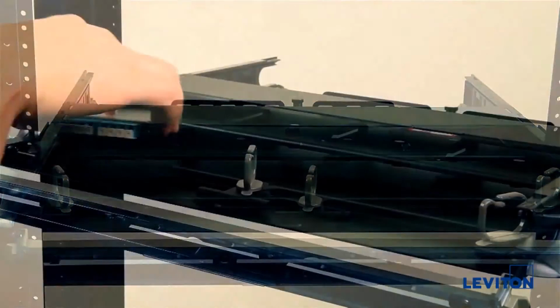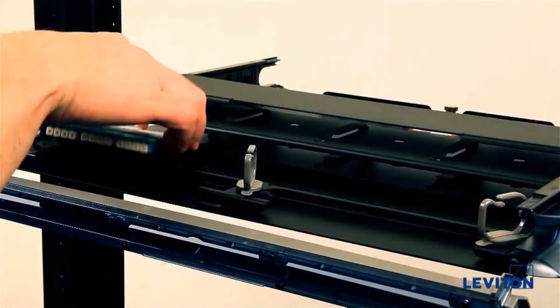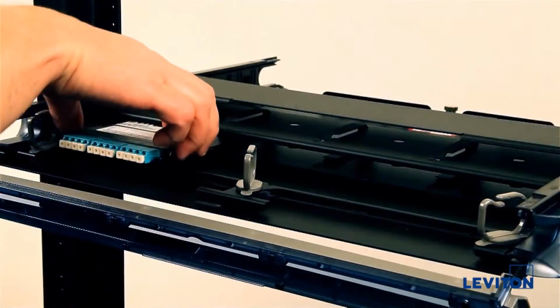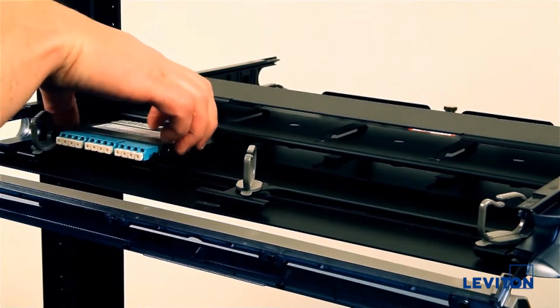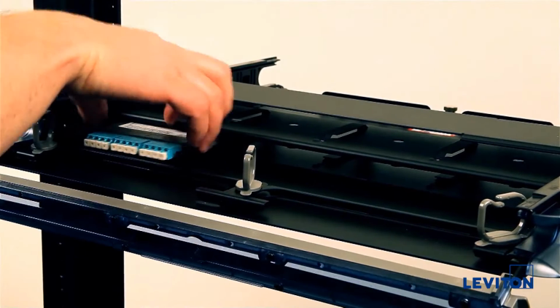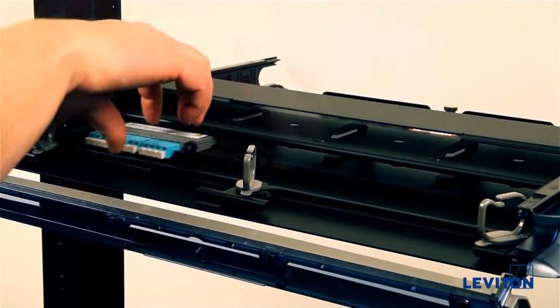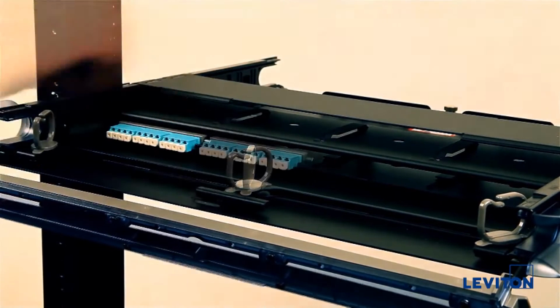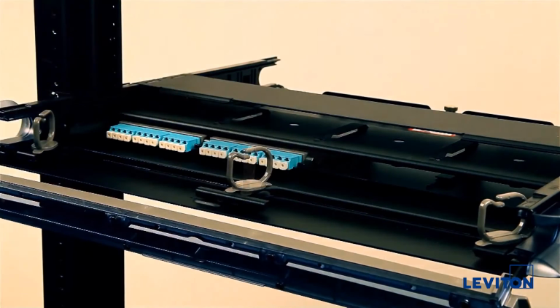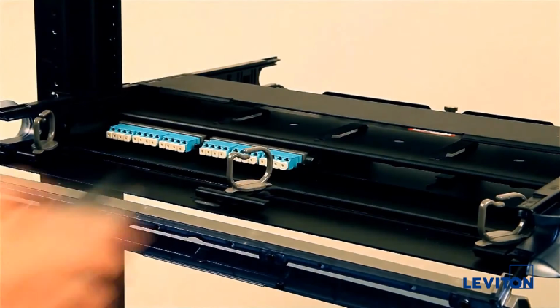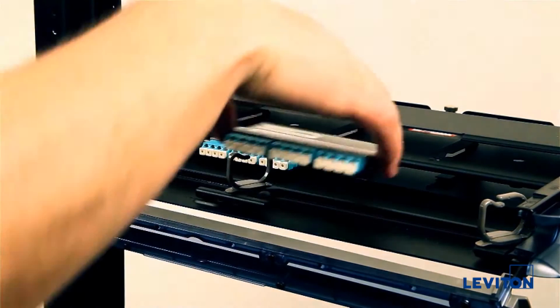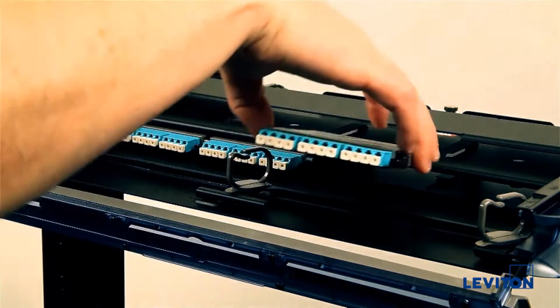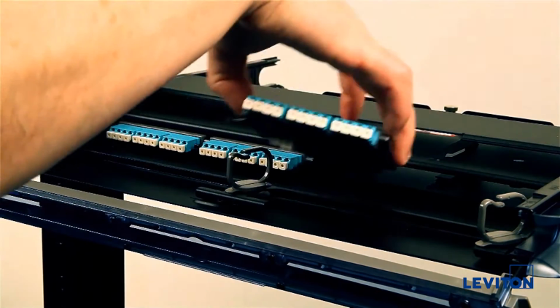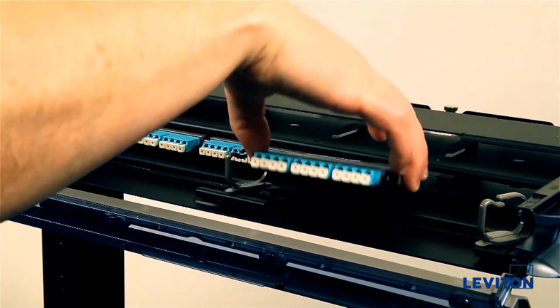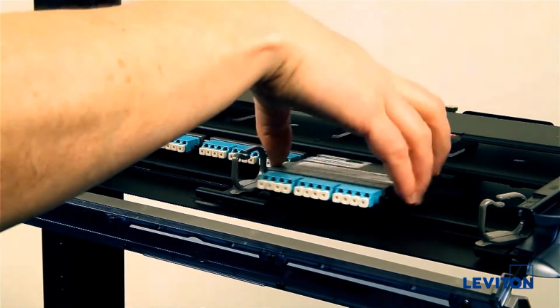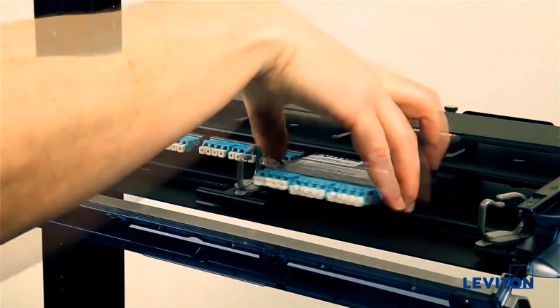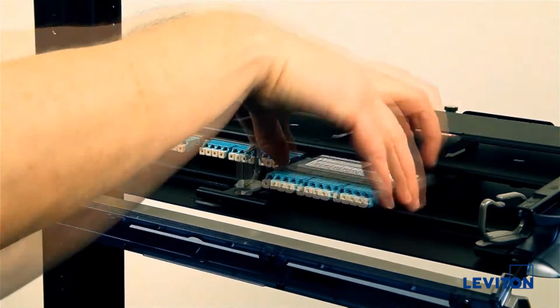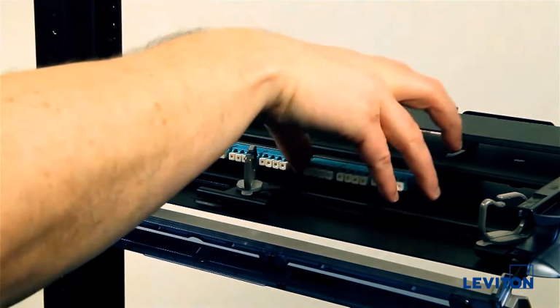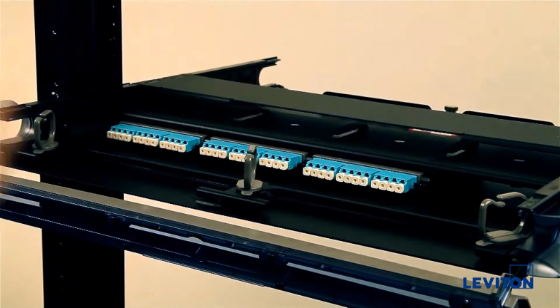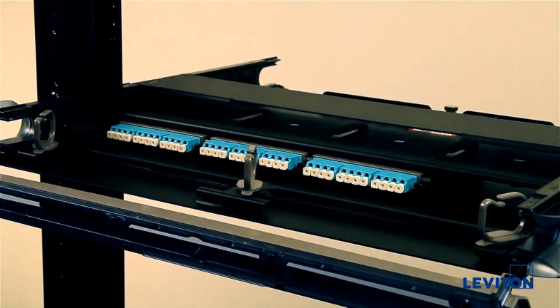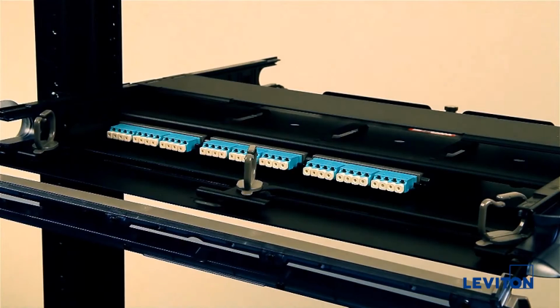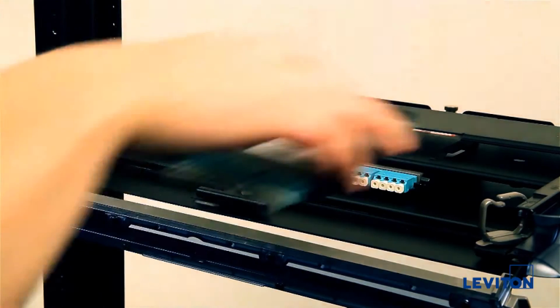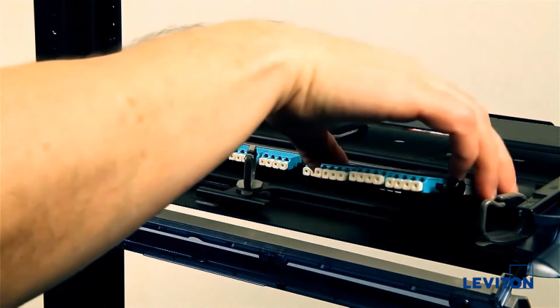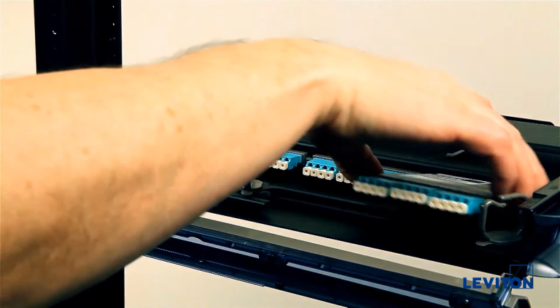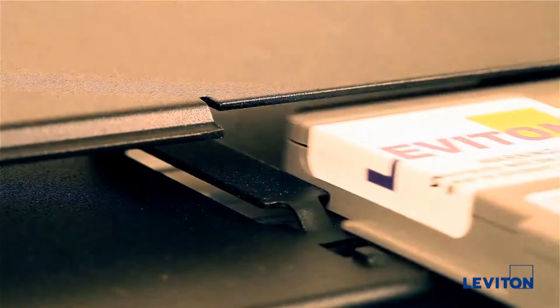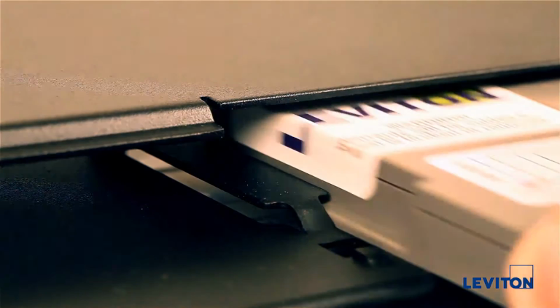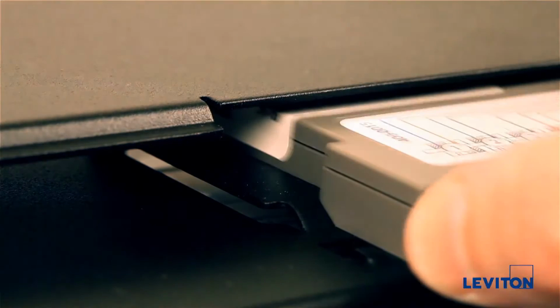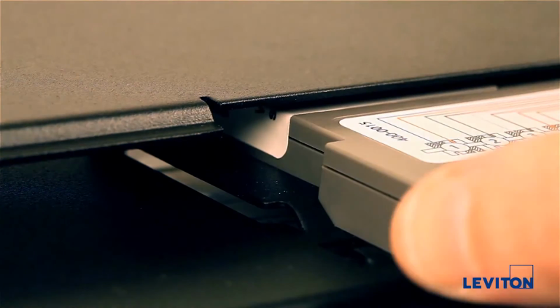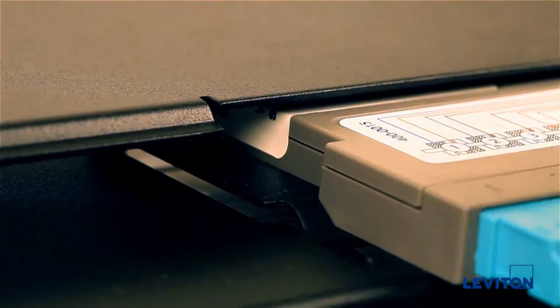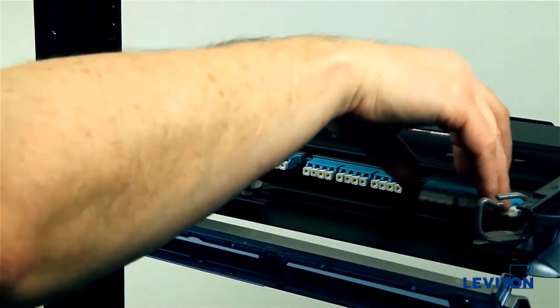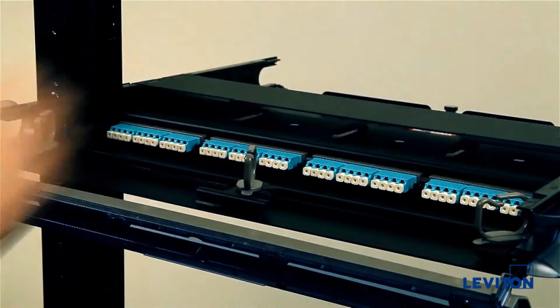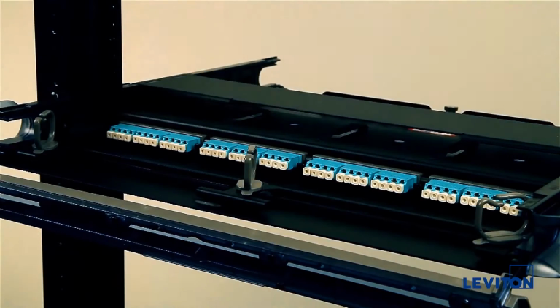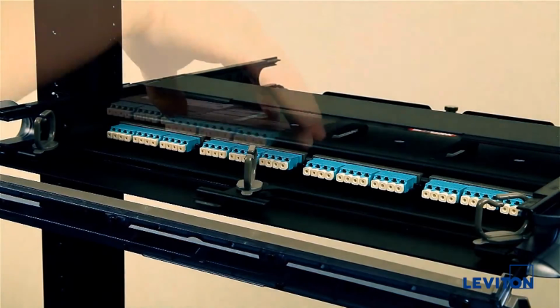To install an Optex Evolve MTP cassette, adapter plate, or blank plate, slide in the cassette or plate at the front of the enclosure using the receiving guides on the tray. Install cassettes in the bottom row first.